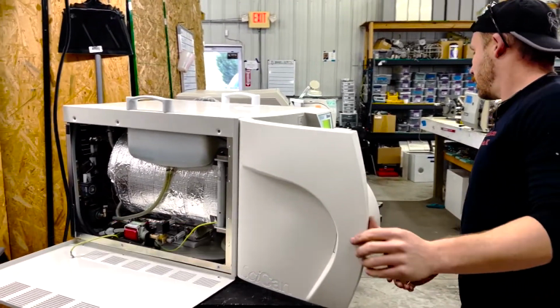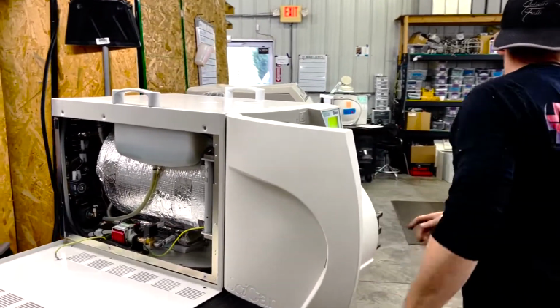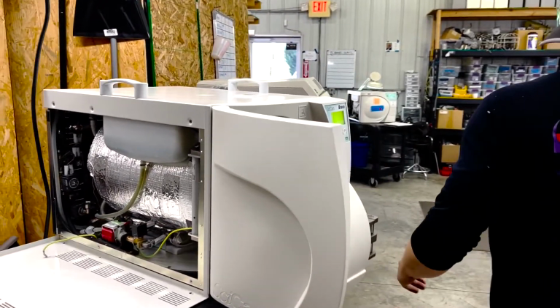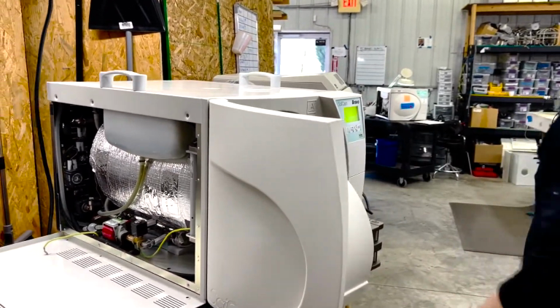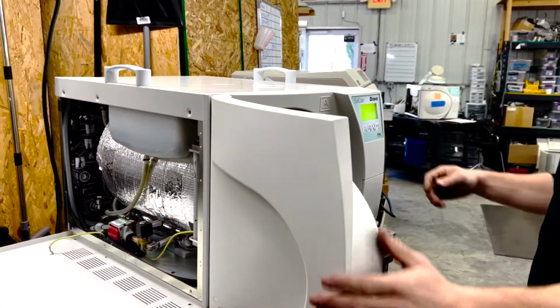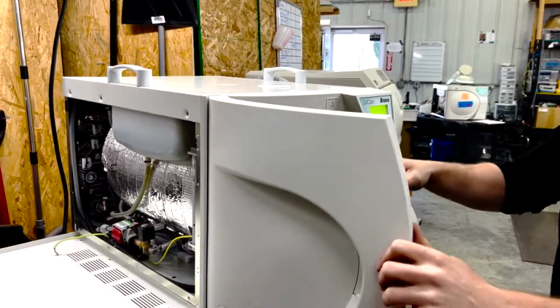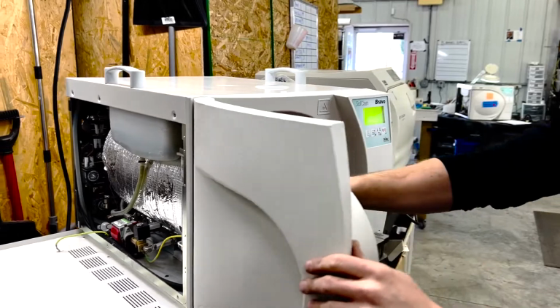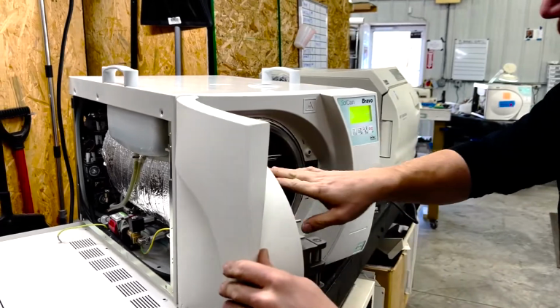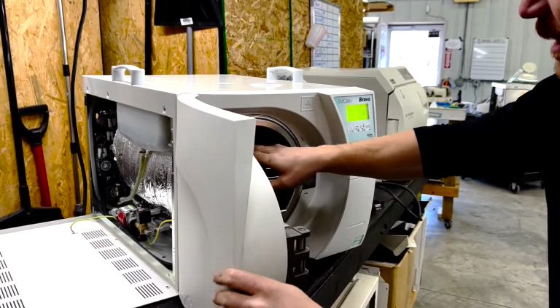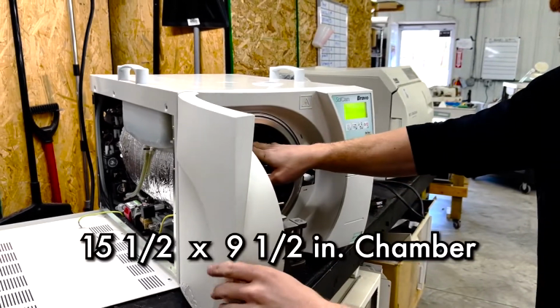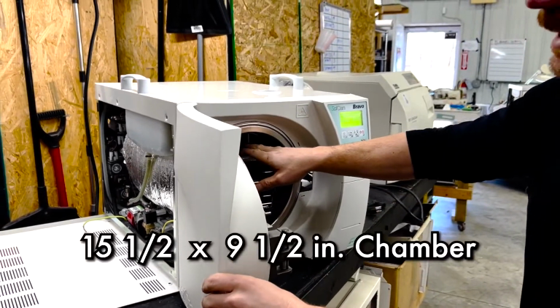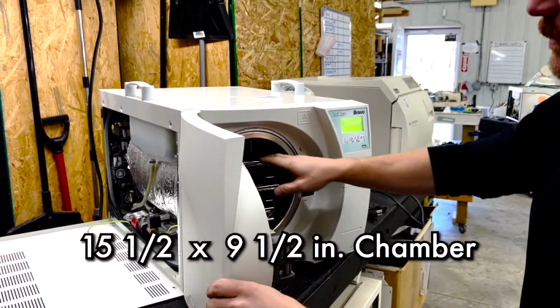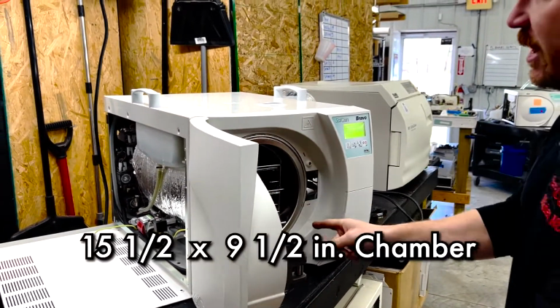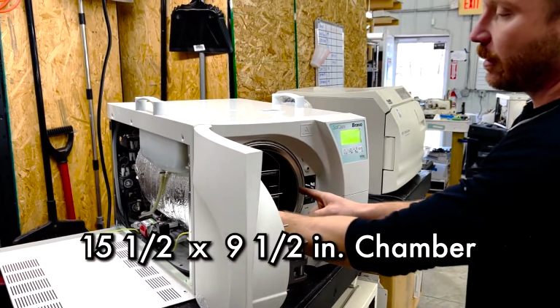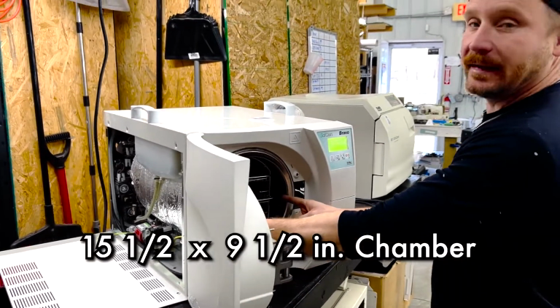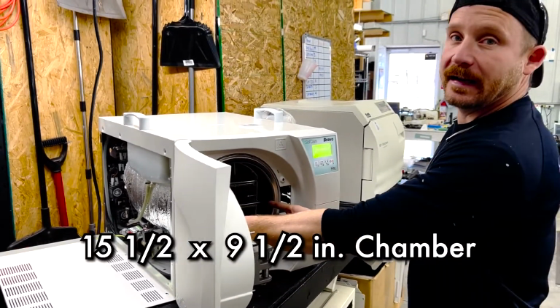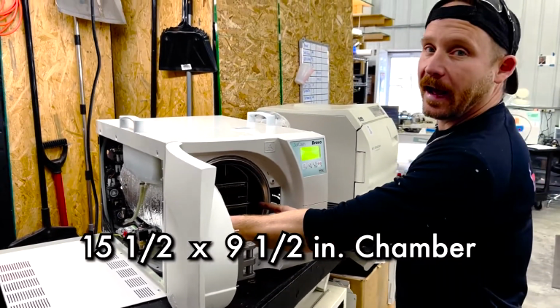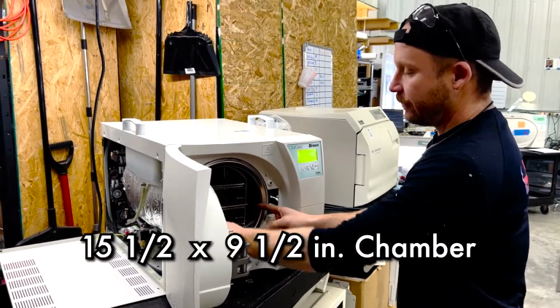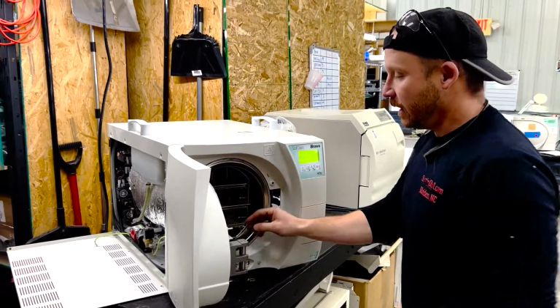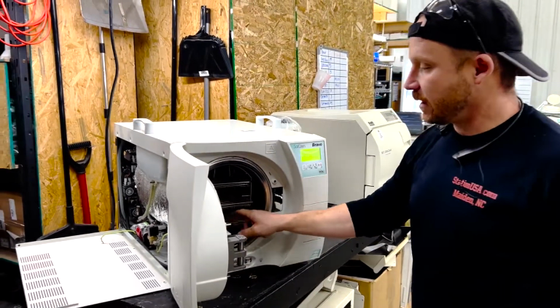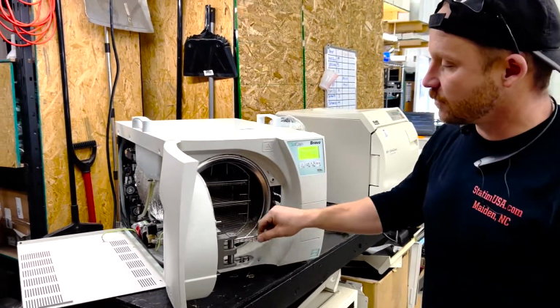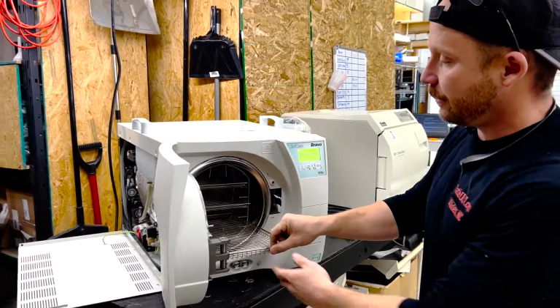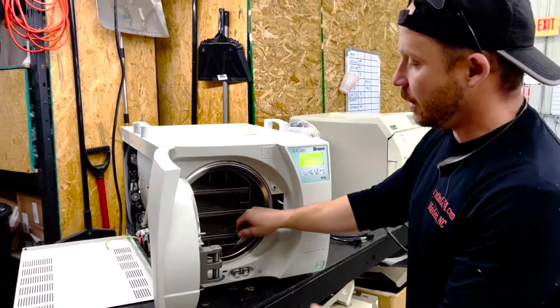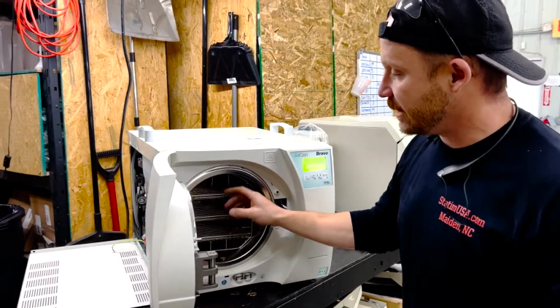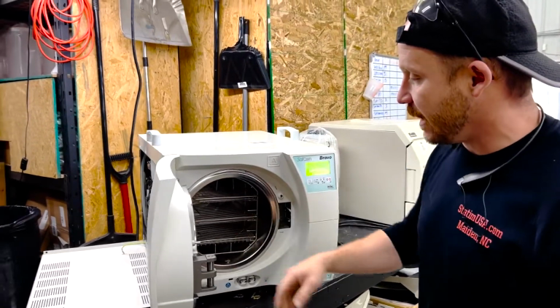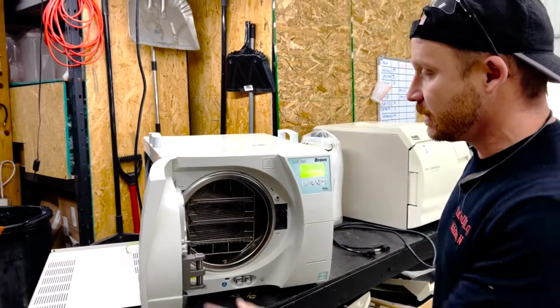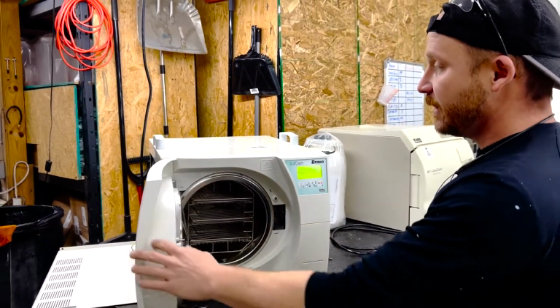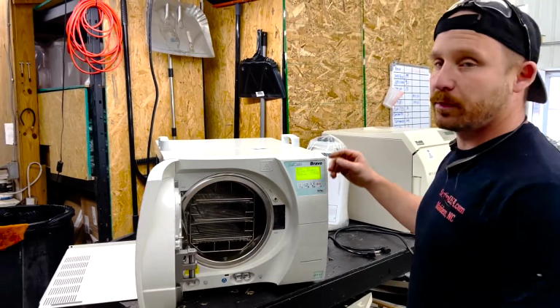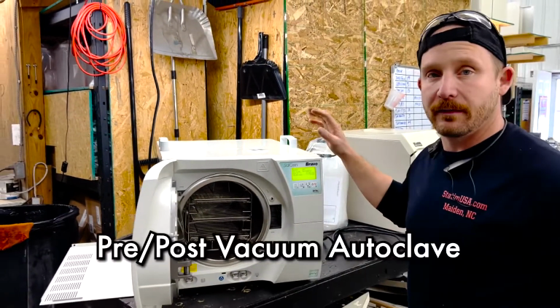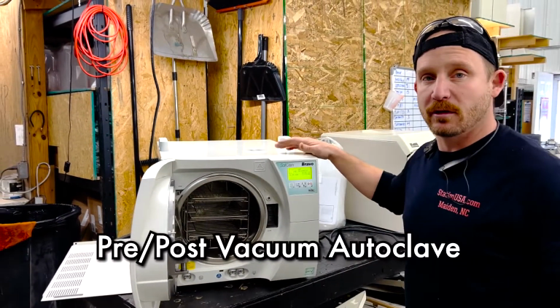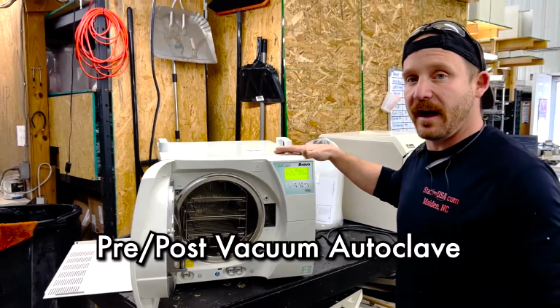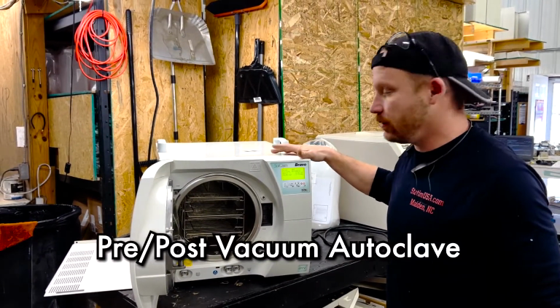This is my tape measure — it's about a 15.5-inch chamber by 9.5. It comes with three trays. This is a pre and post vac unit.